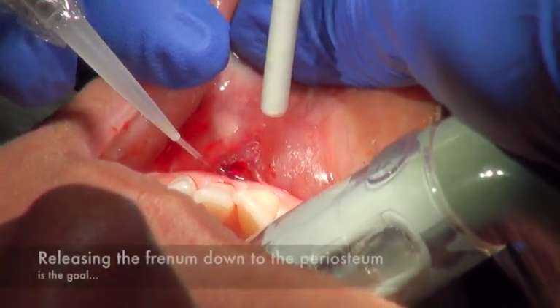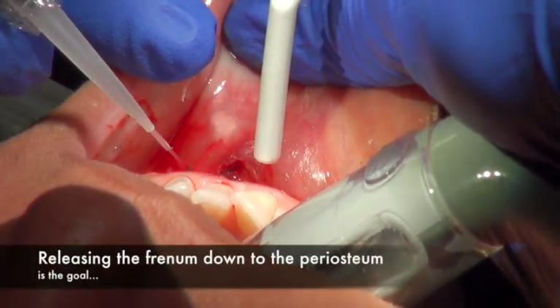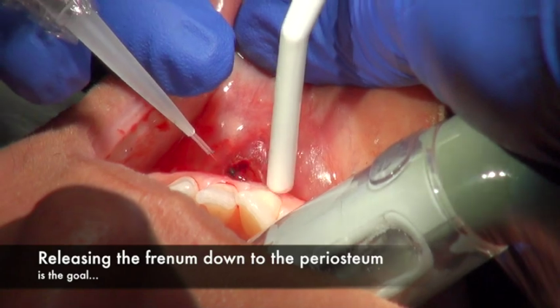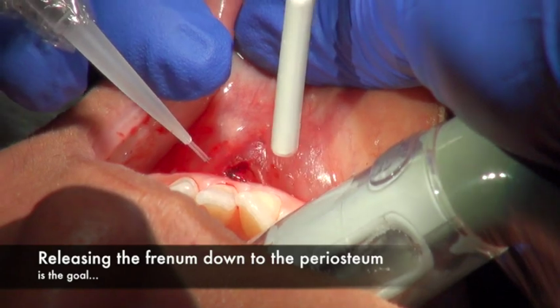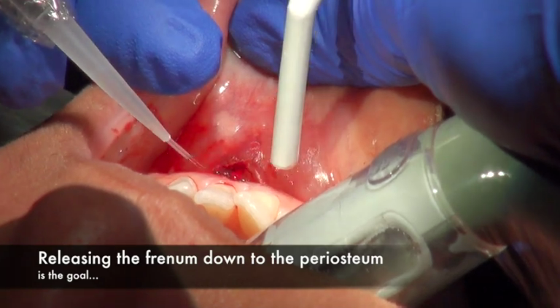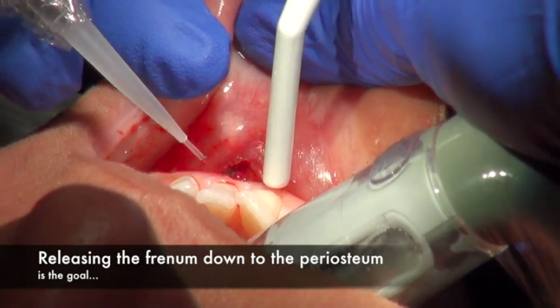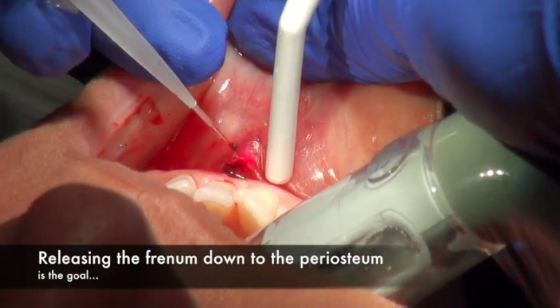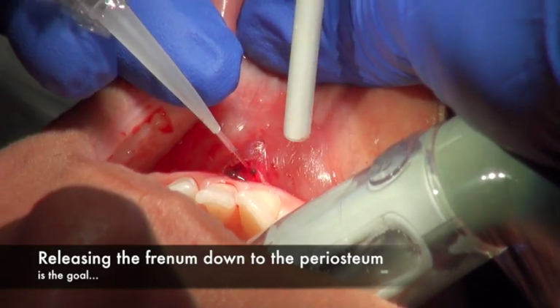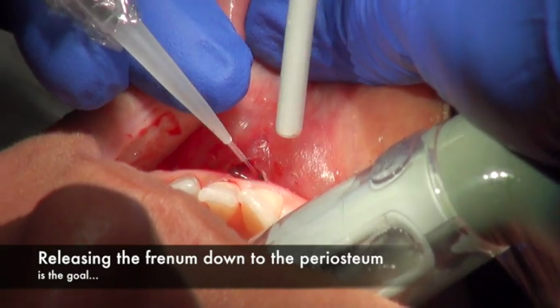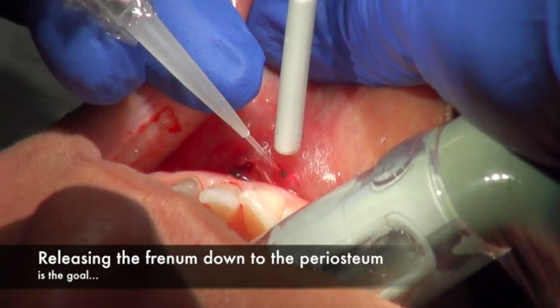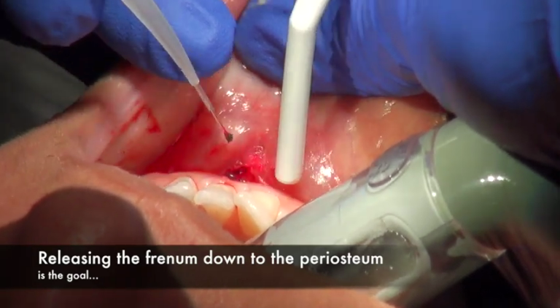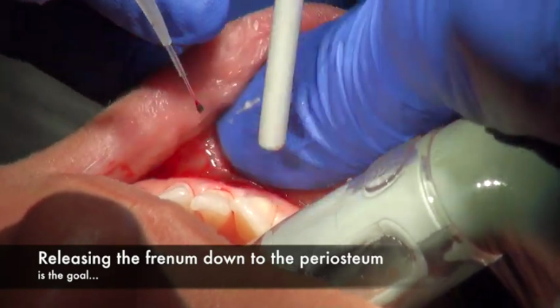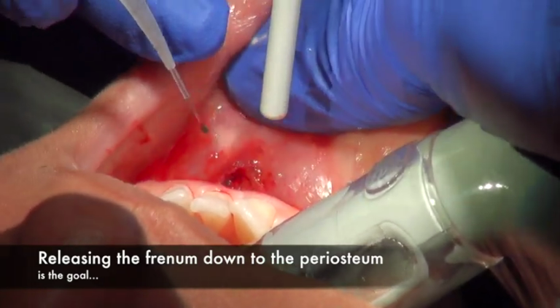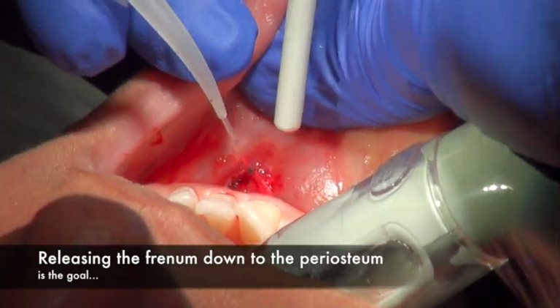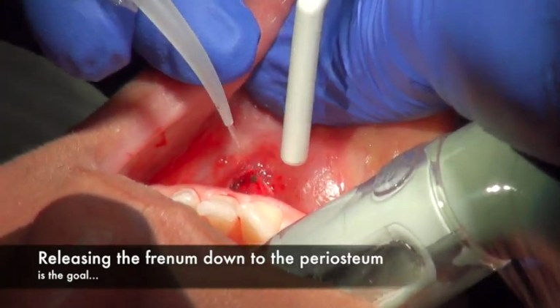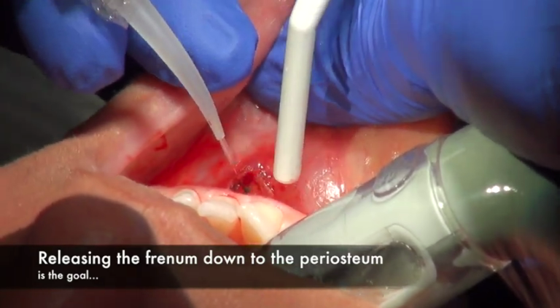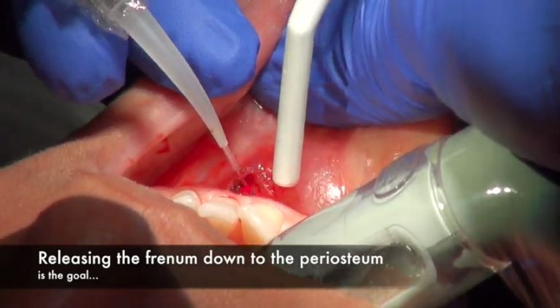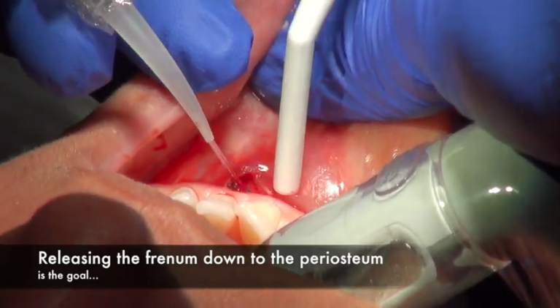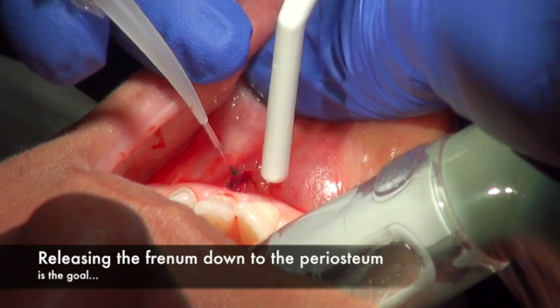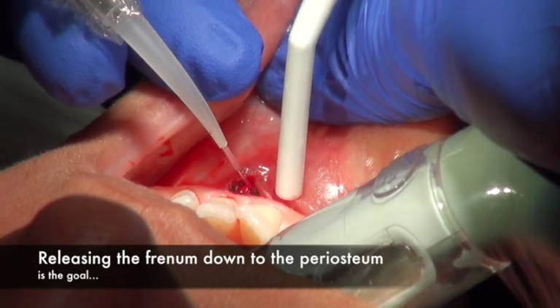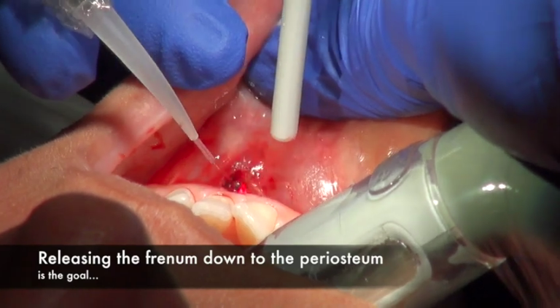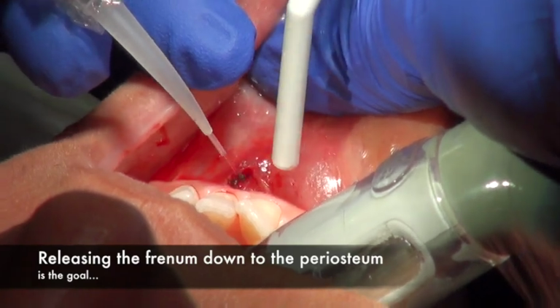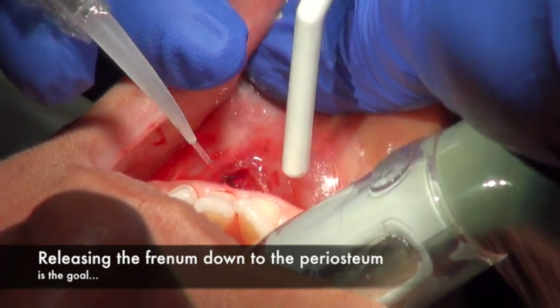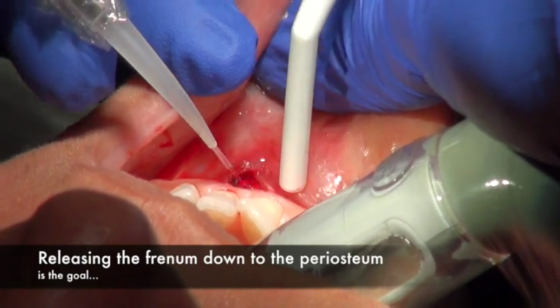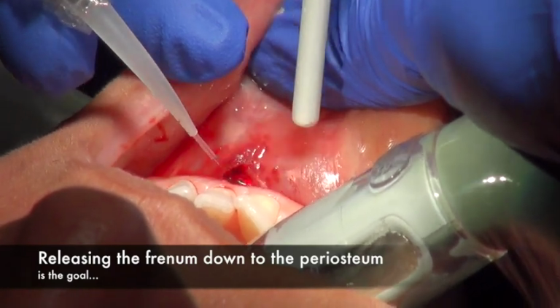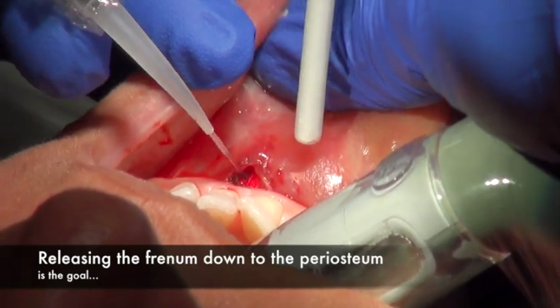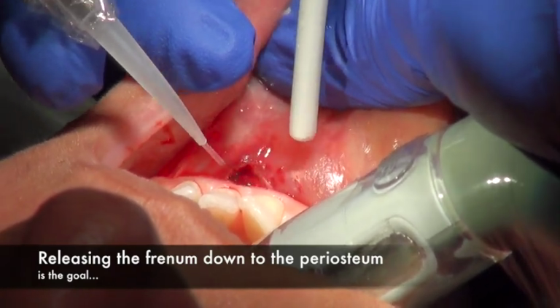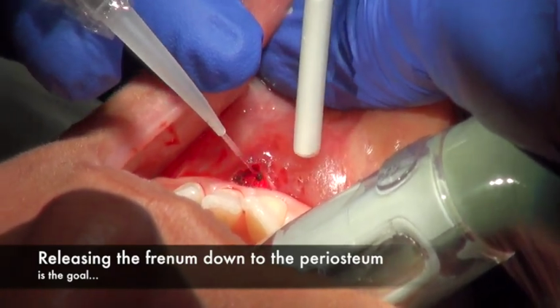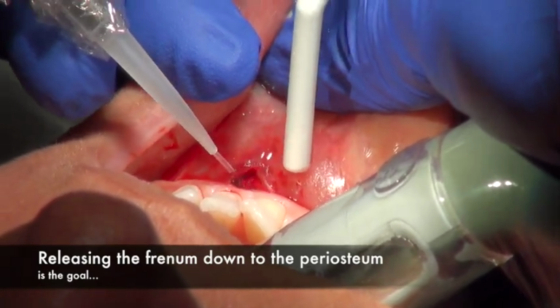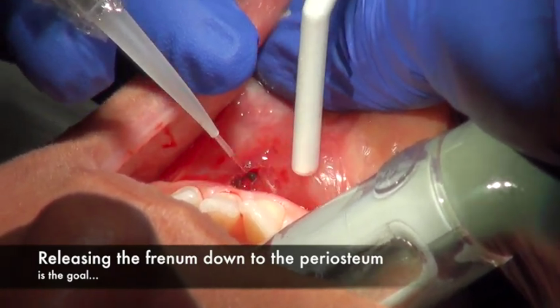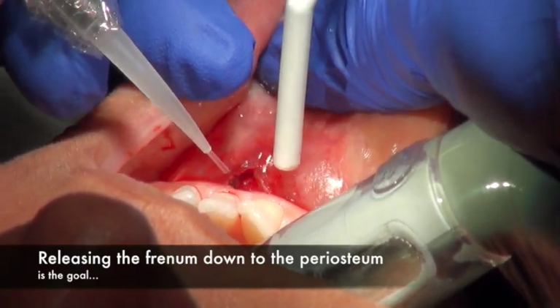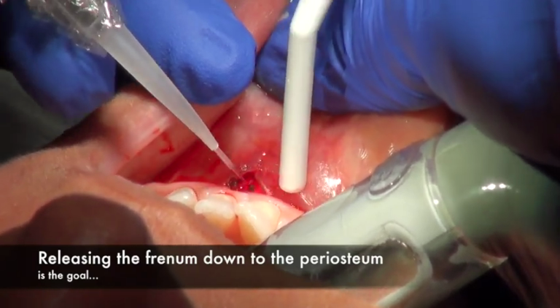Yeah, but you don't touch the periosteum. Okay. Around the bone, right? Periosteum. See right there, it's framing. Still an attachment.